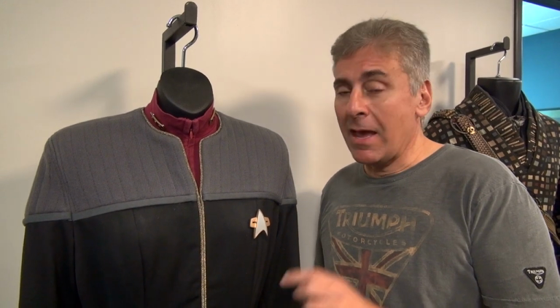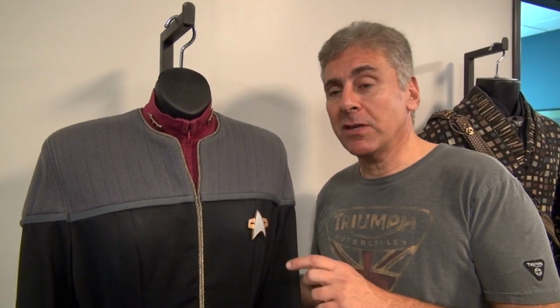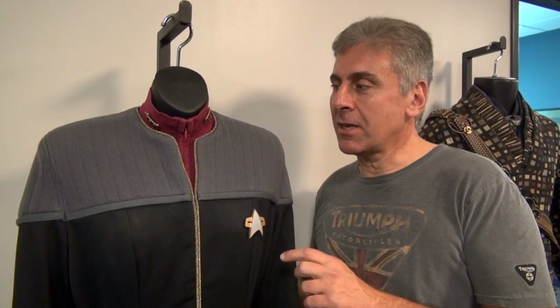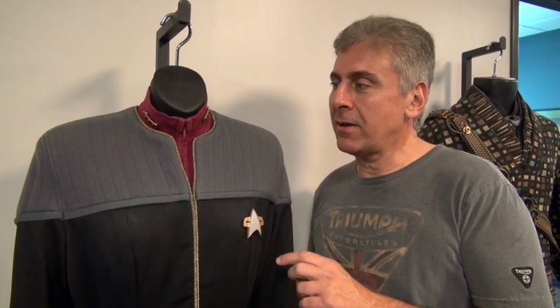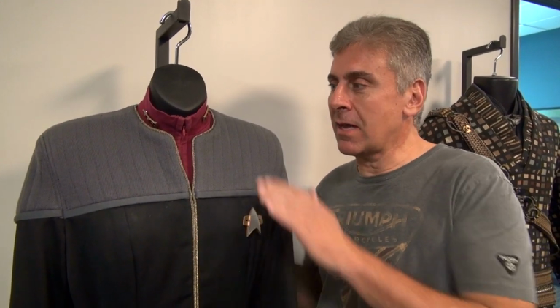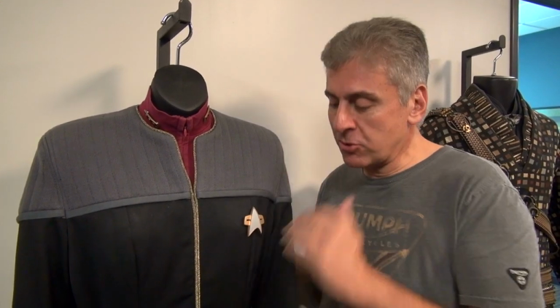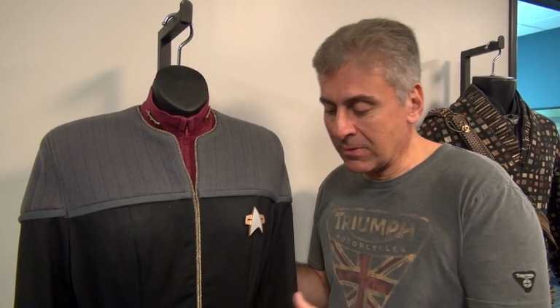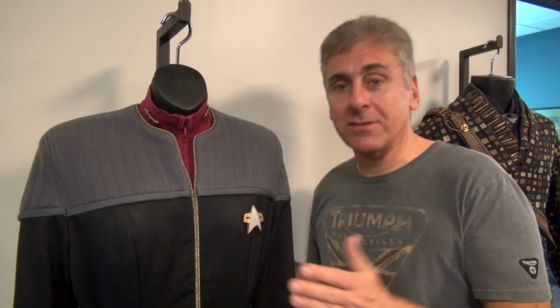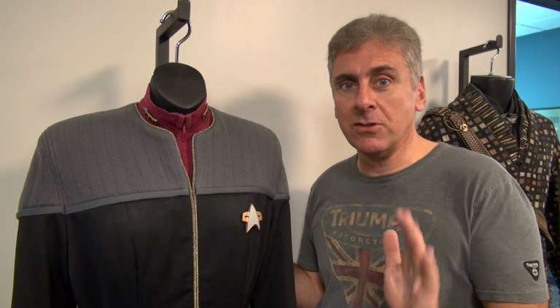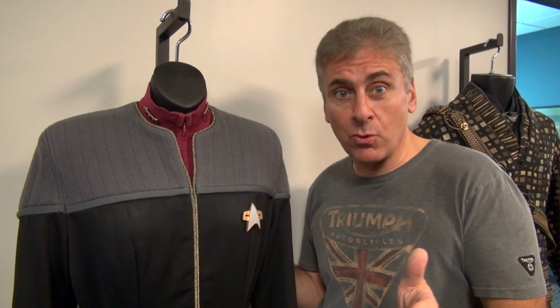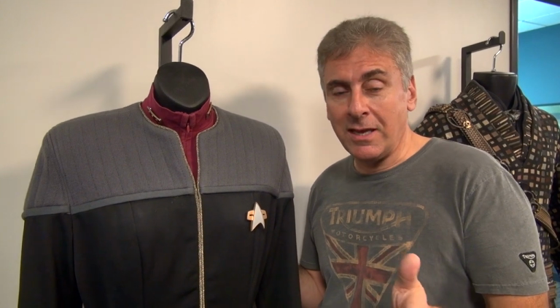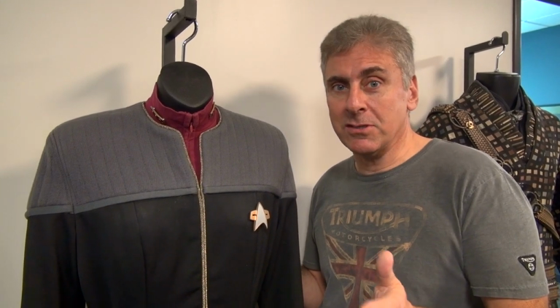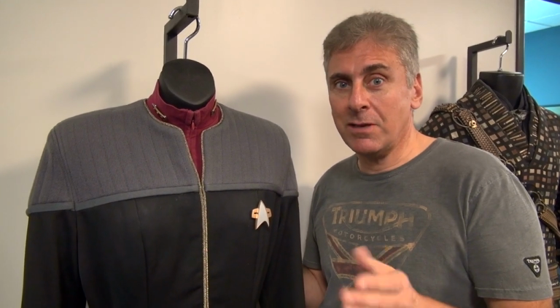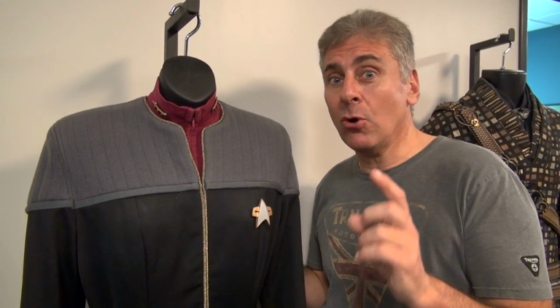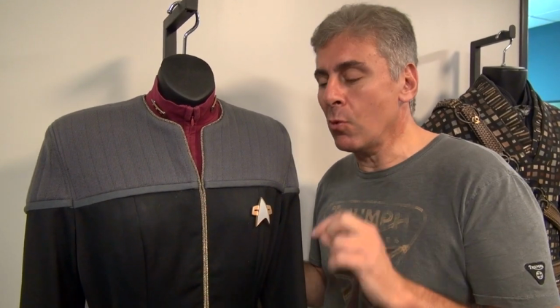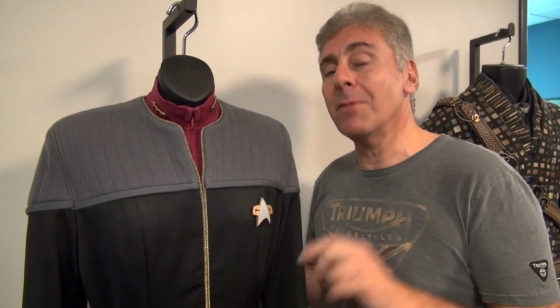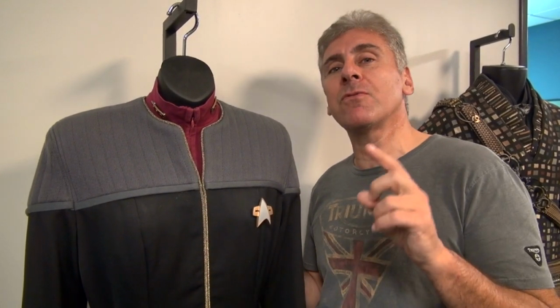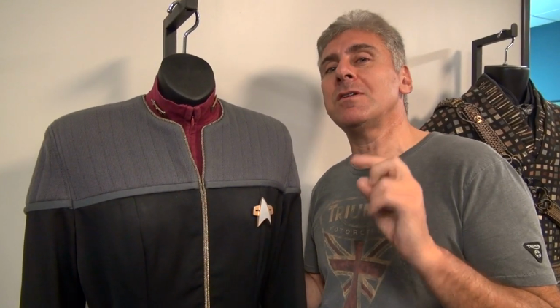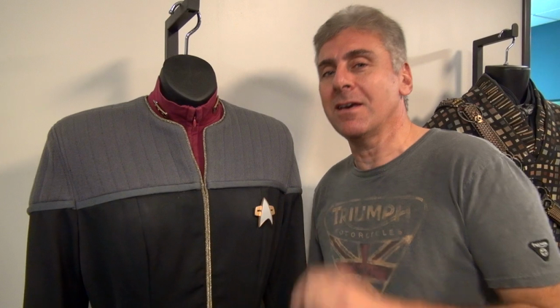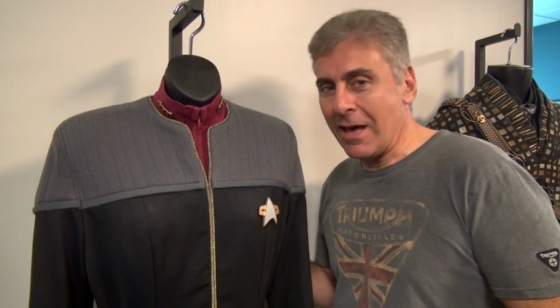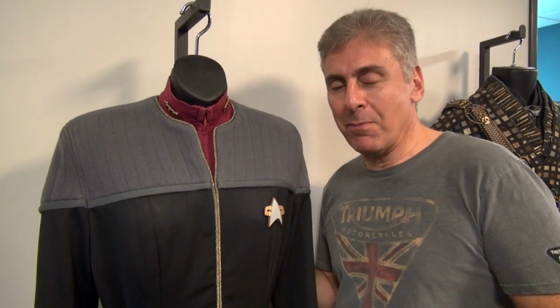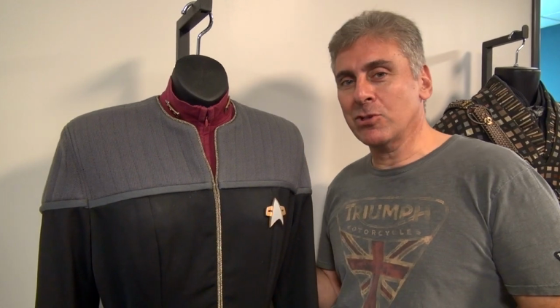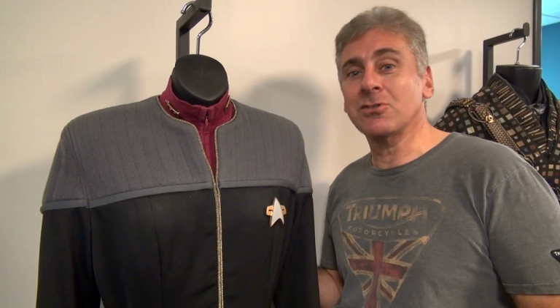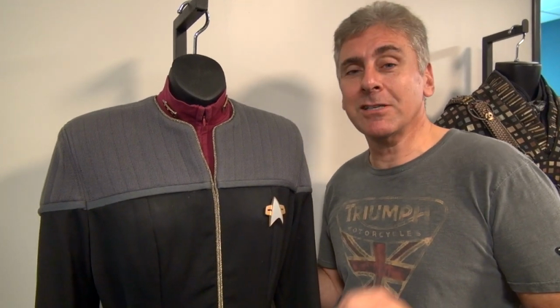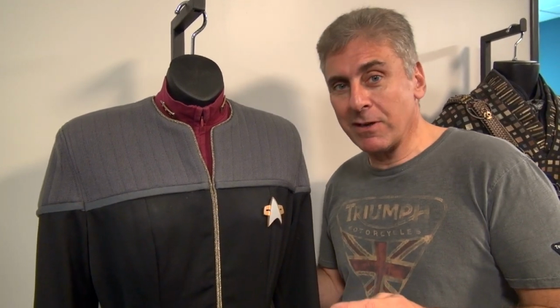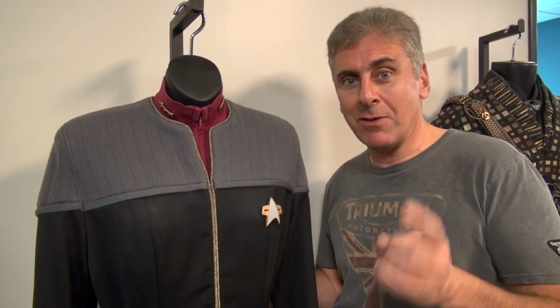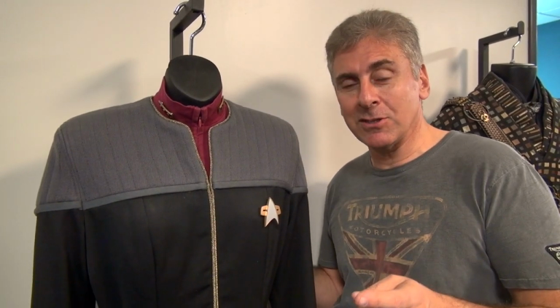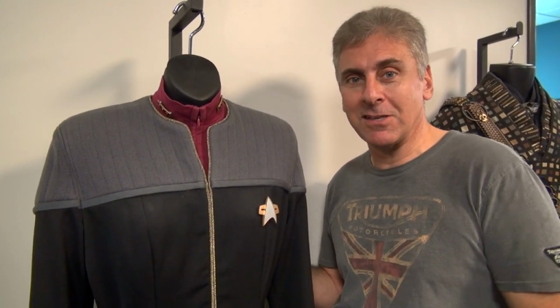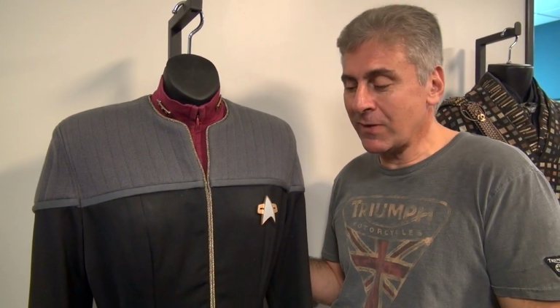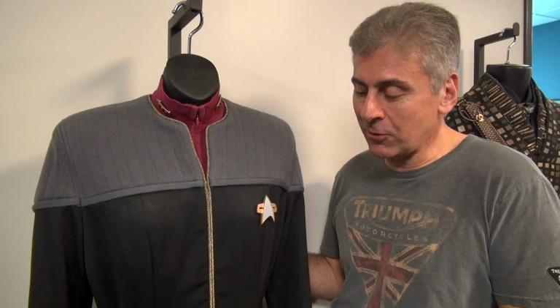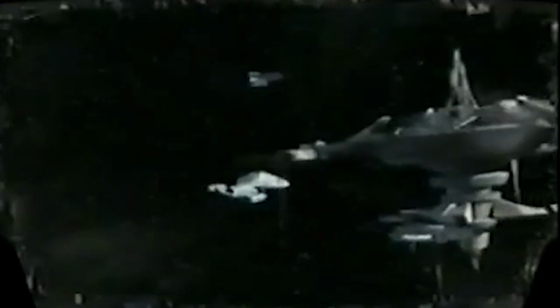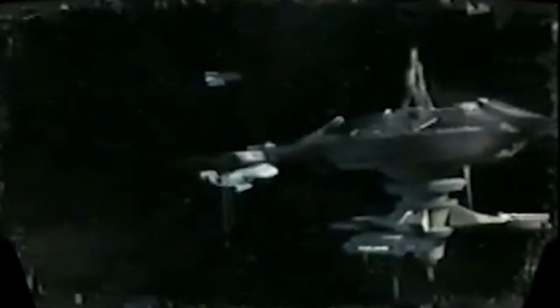What's really interesting about it is not just that it's unique and she only wore it in Nemesis on screen, but she also wore it in the Borg 4D portion of the Star Trek Experience ride that was at Las Vegas, at the Las Vegas Hilton.